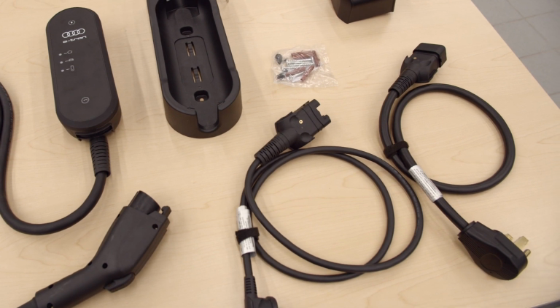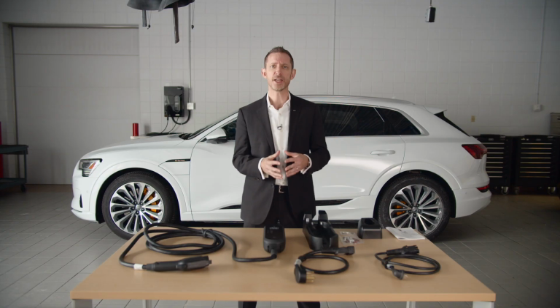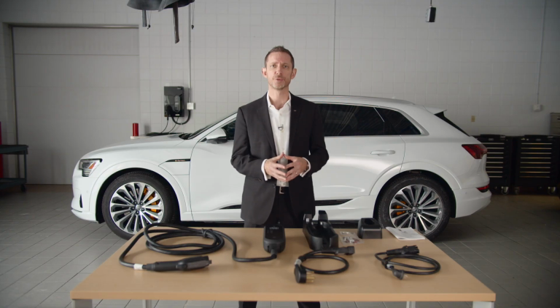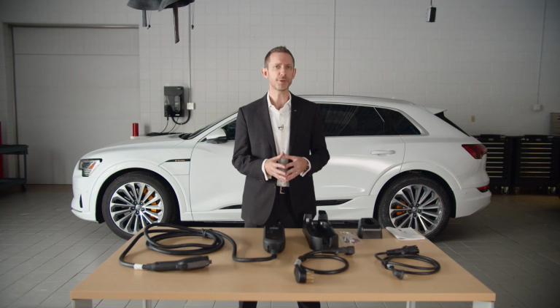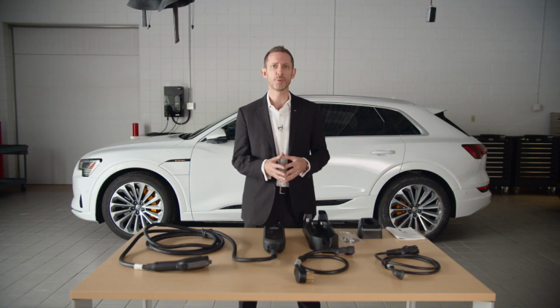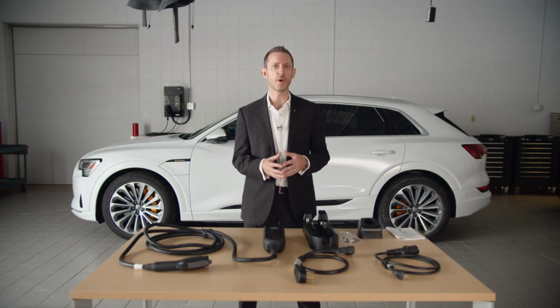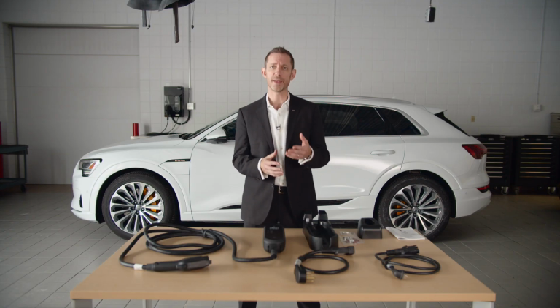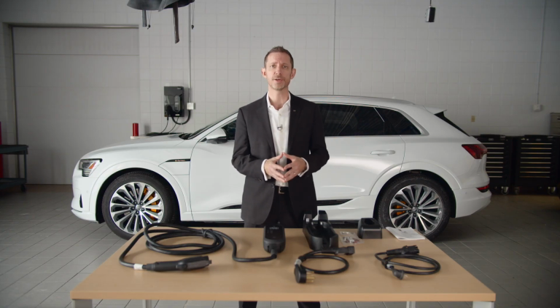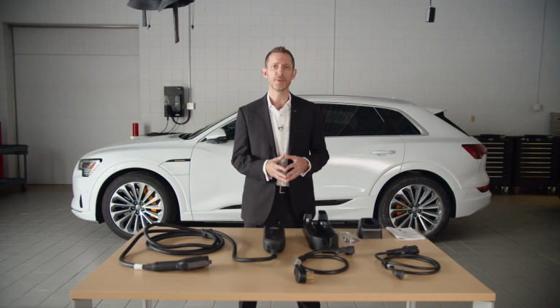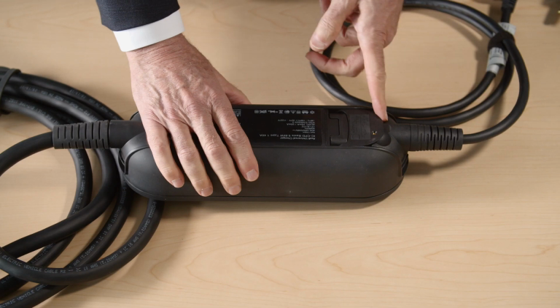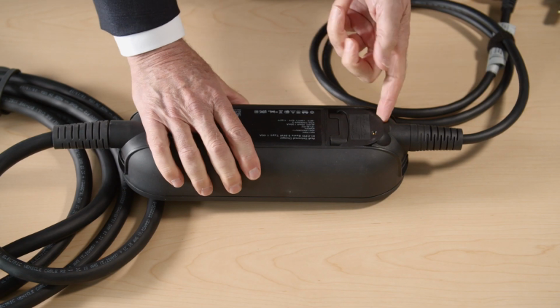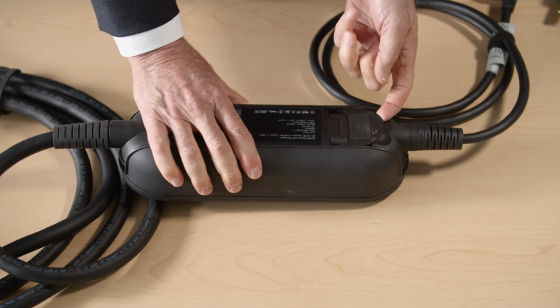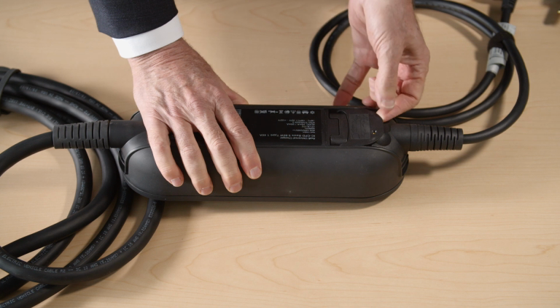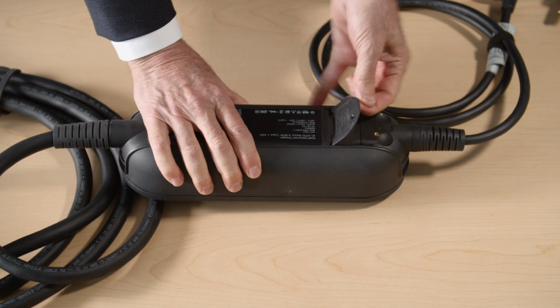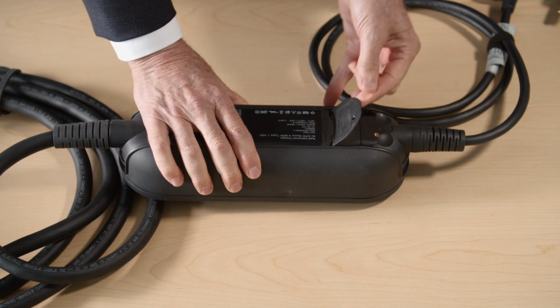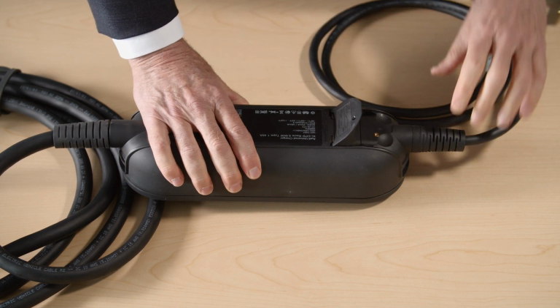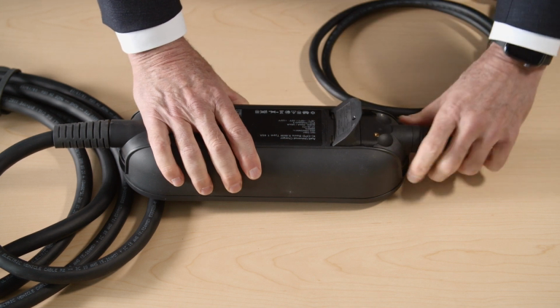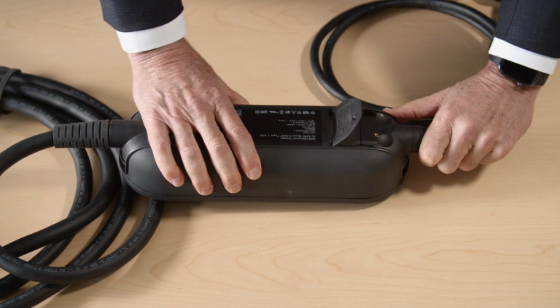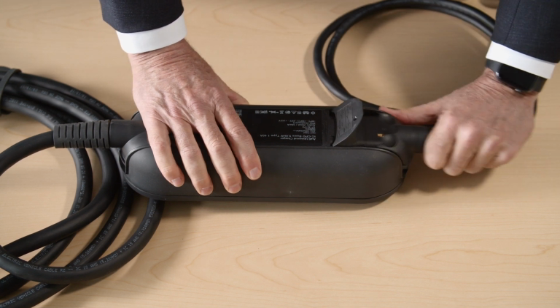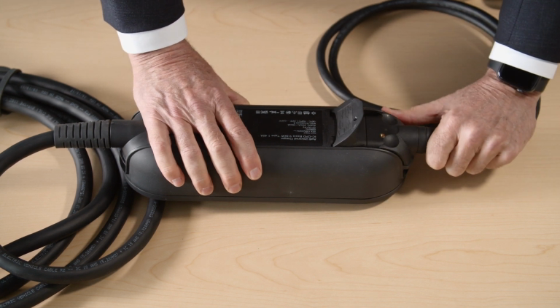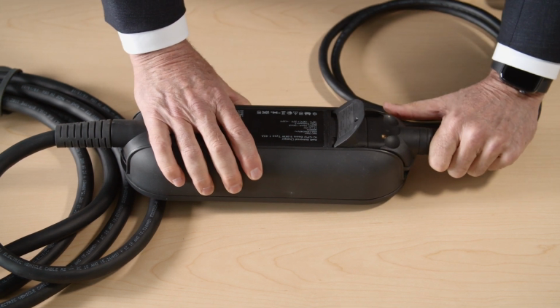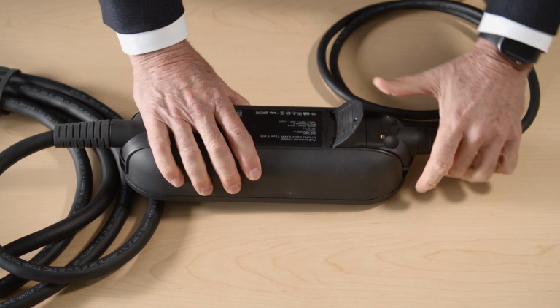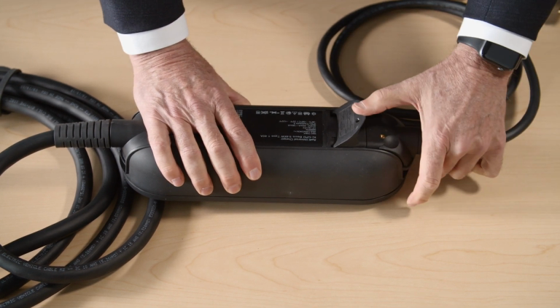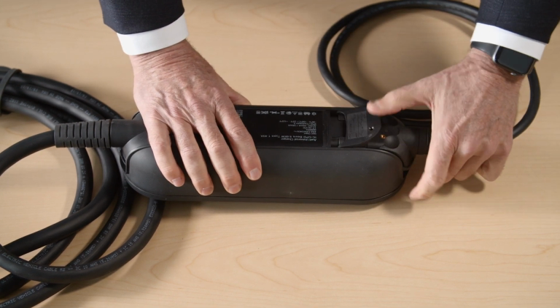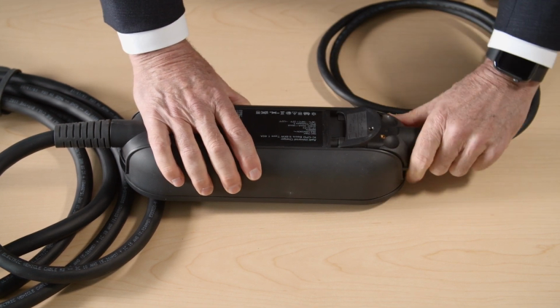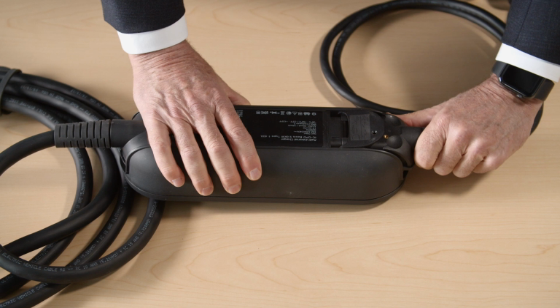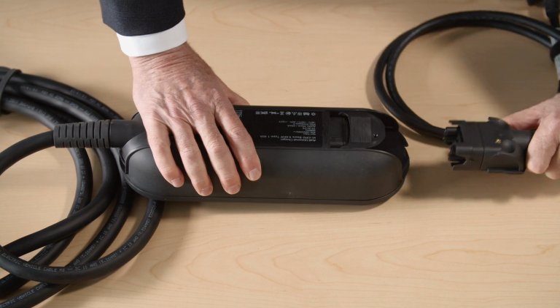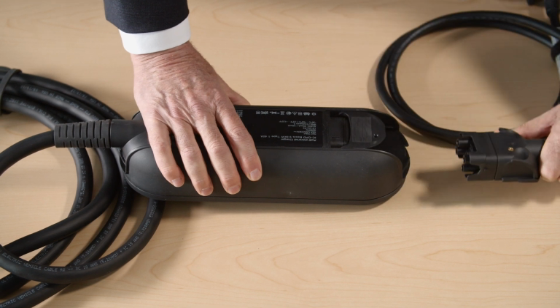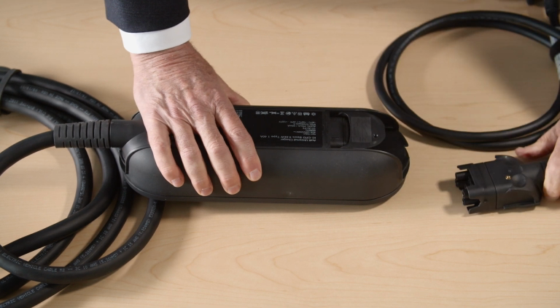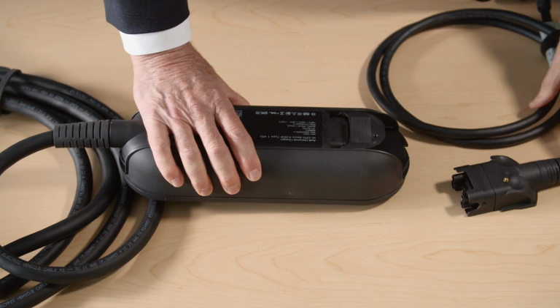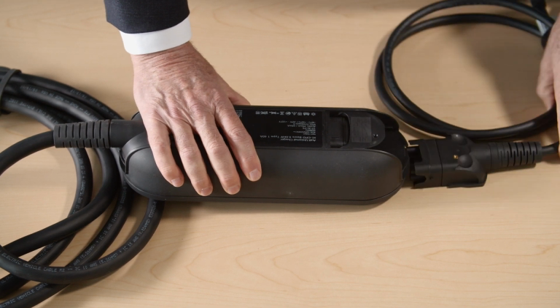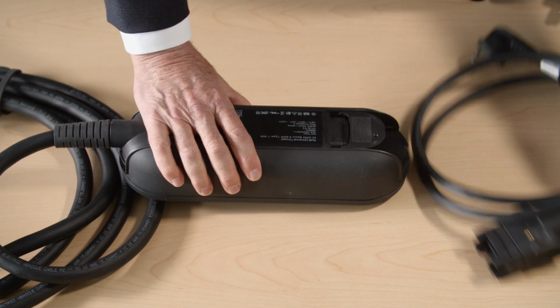To change cables, remove plugs from both the wall and the vehicle. Lift the lever all the way up, pull the connector out until you feel resistance, then close the lever until it's resting on the connector. Then remove the connector completely.